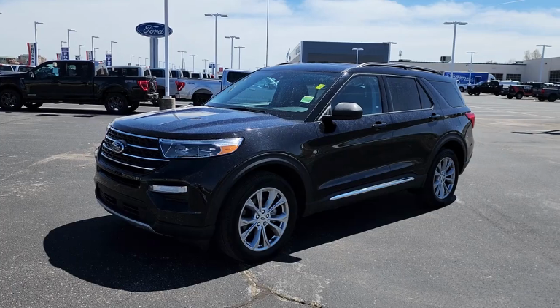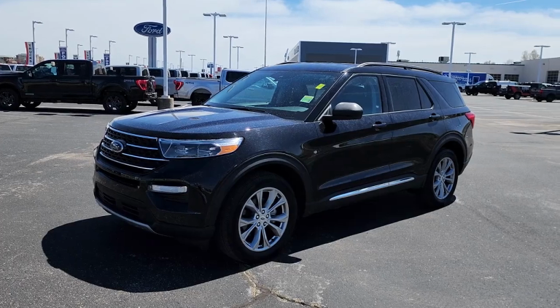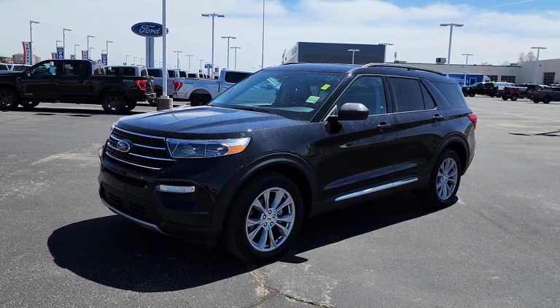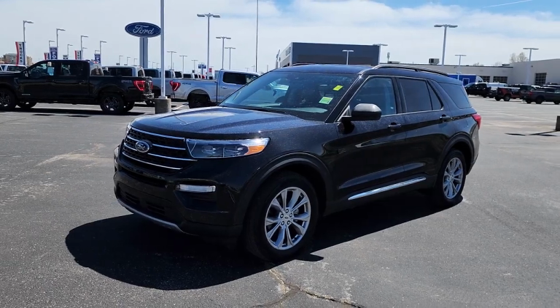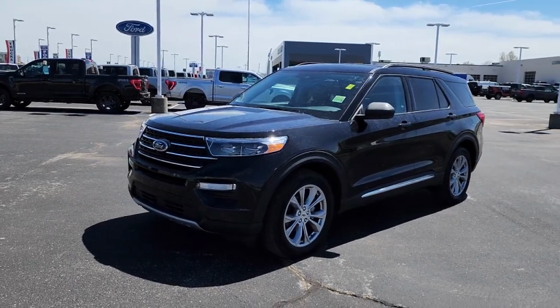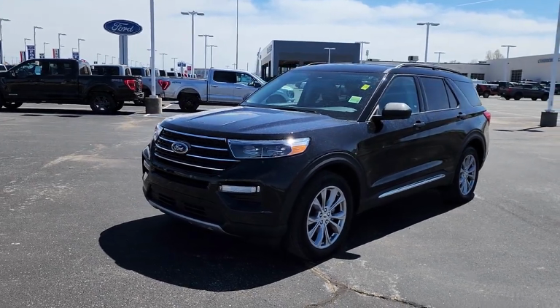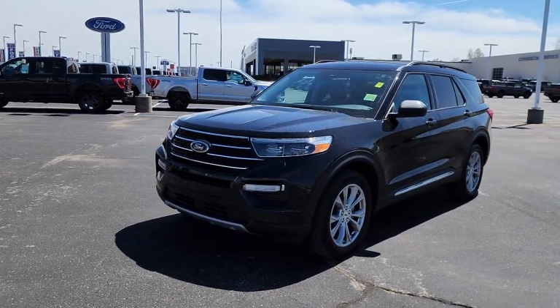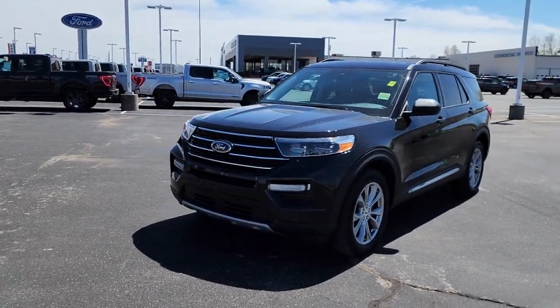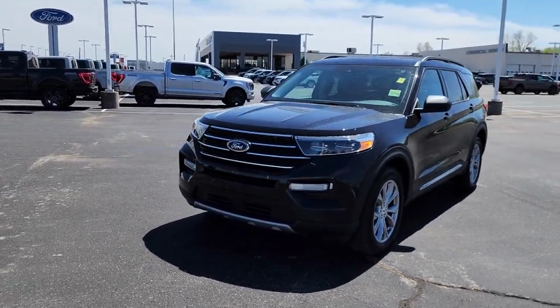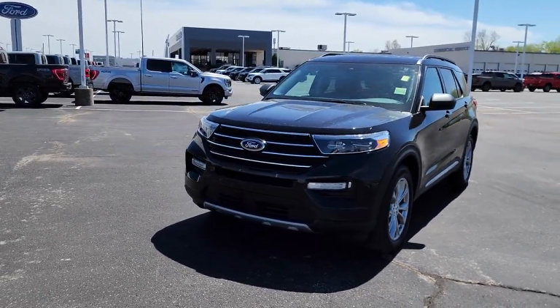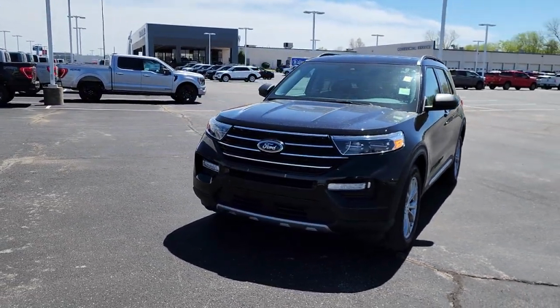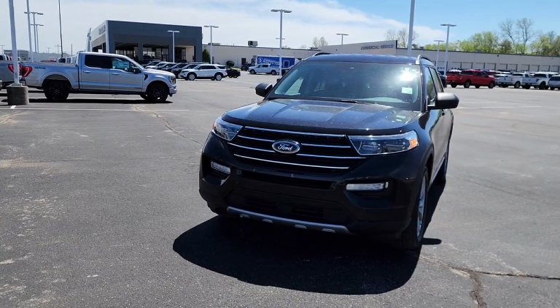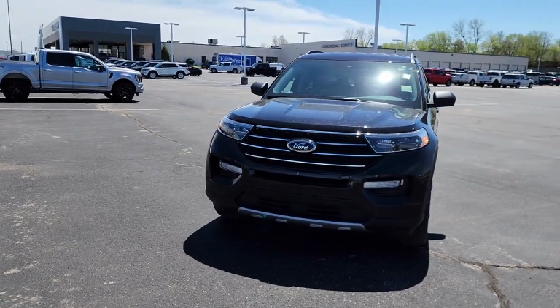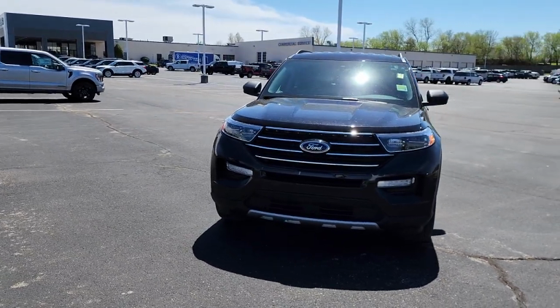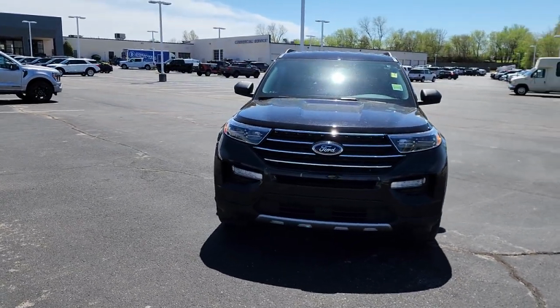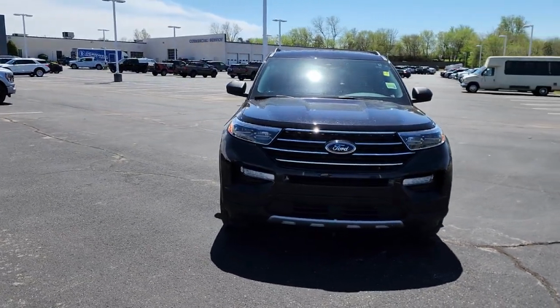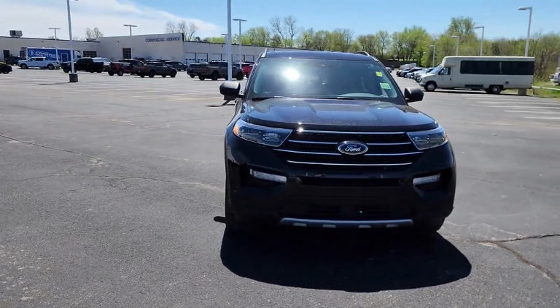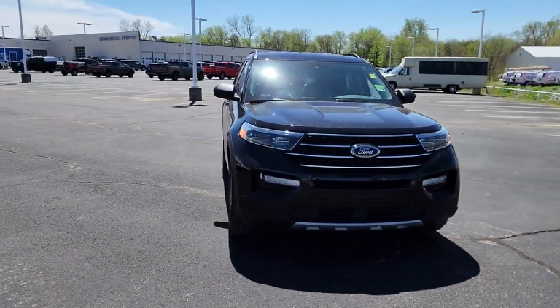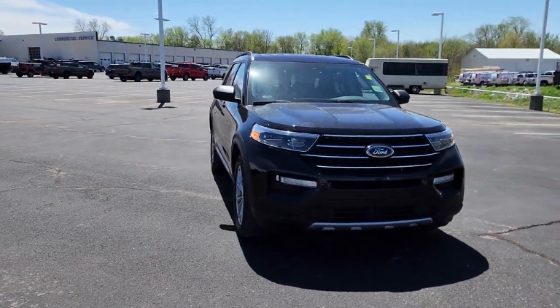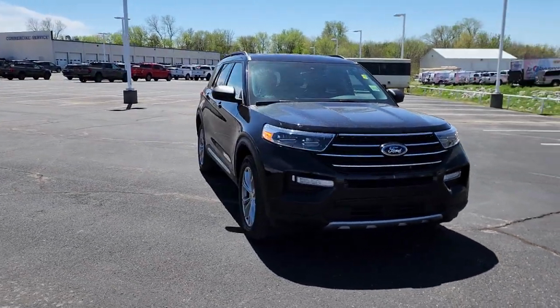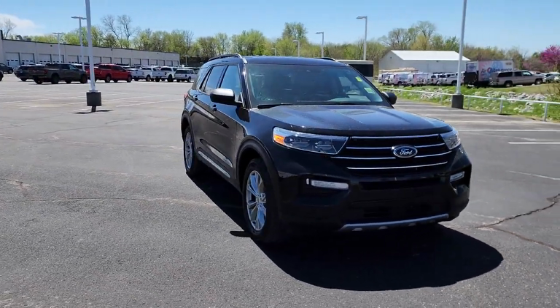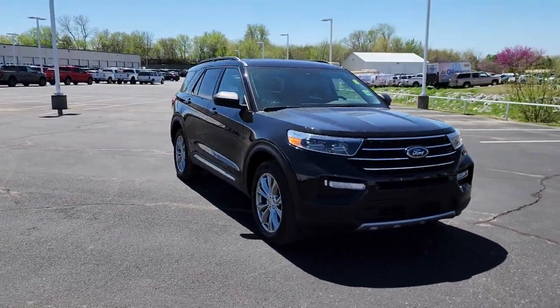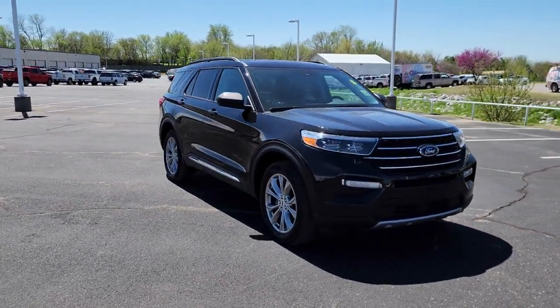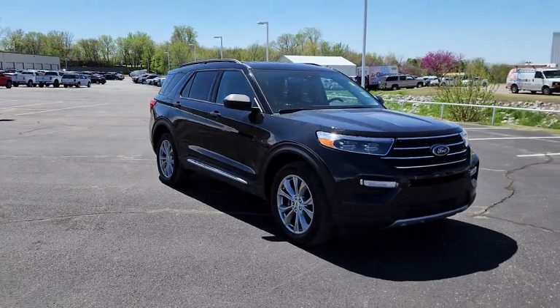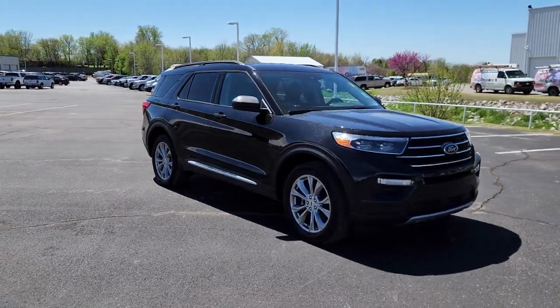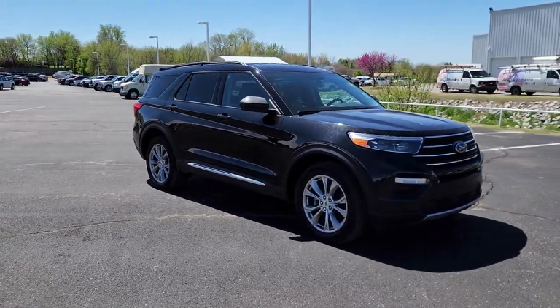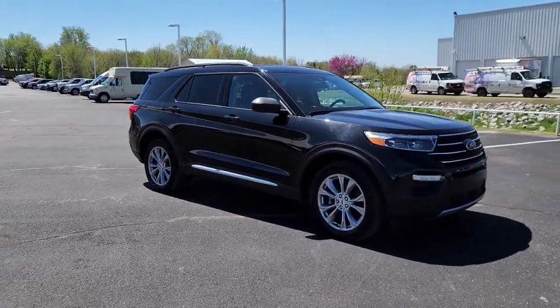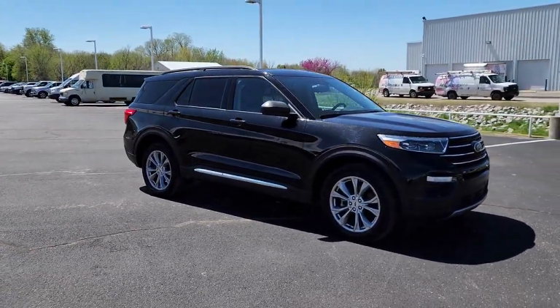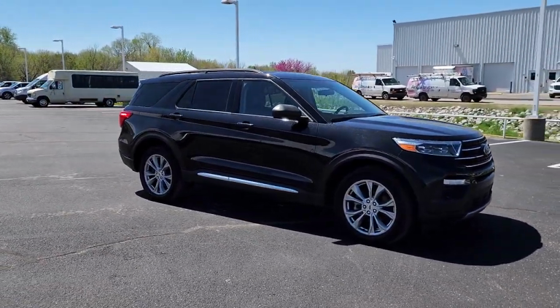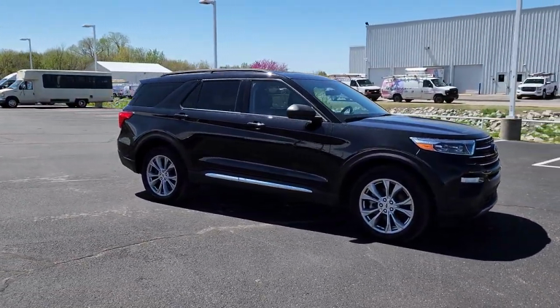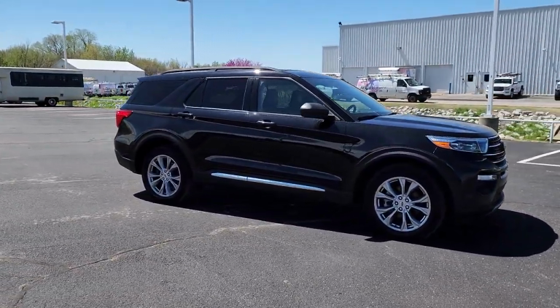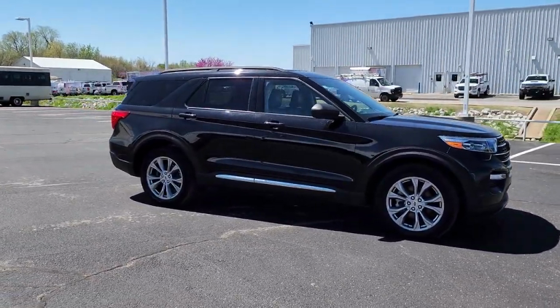Go home happy with the 2021 Ford Explorer. With less than 20,000 miles on the odometer, this vehicle stands out from the rest. Here's an Explorer that brings an uncompromising spirit to all your adventures.